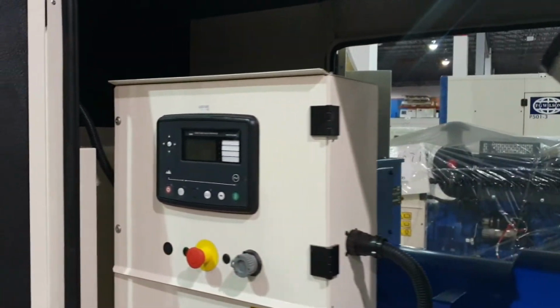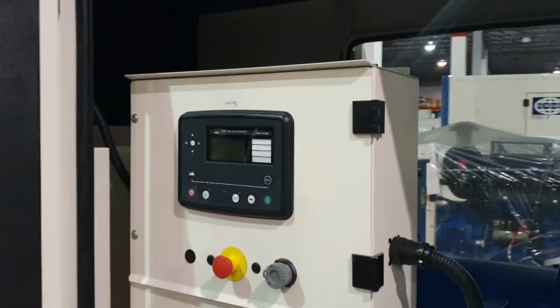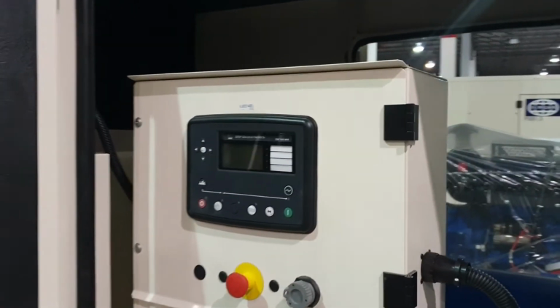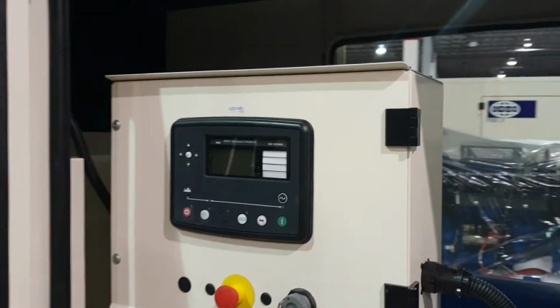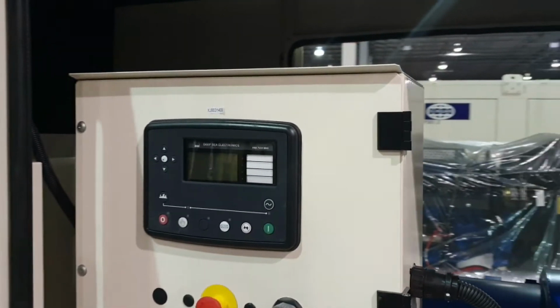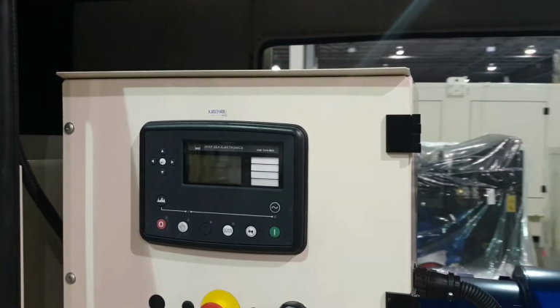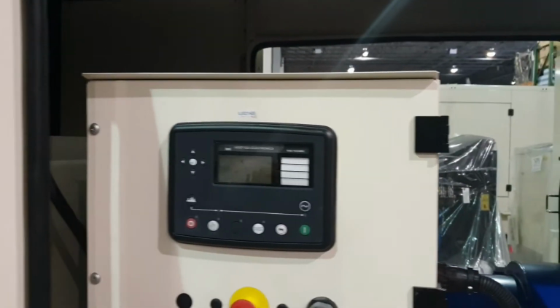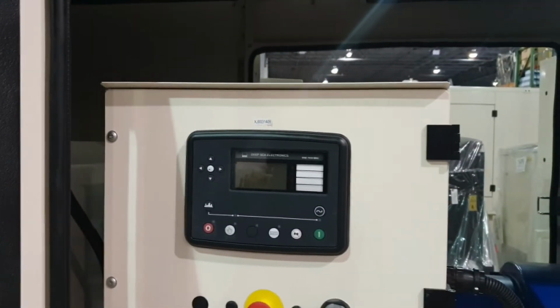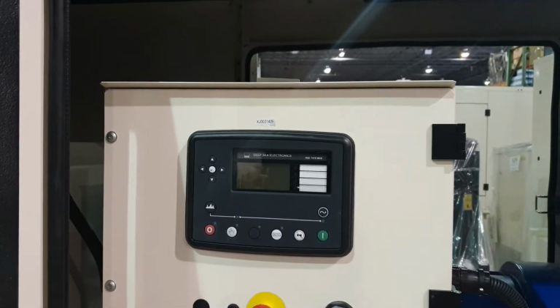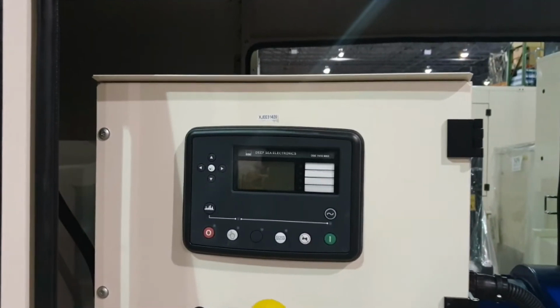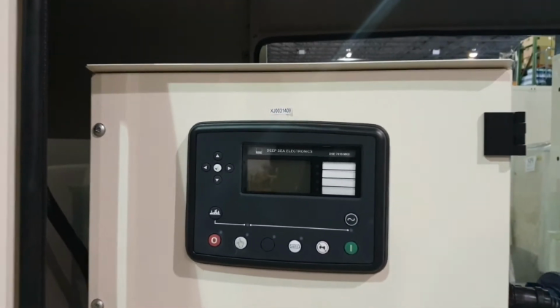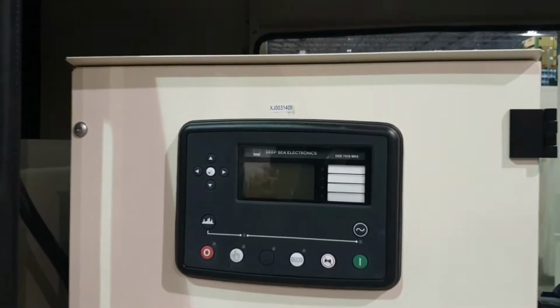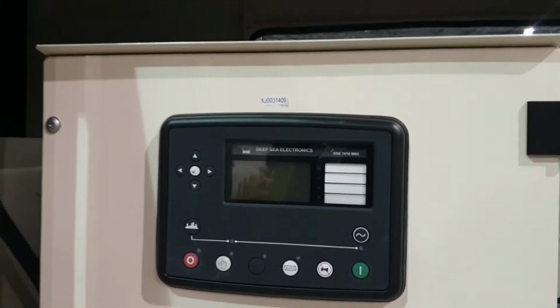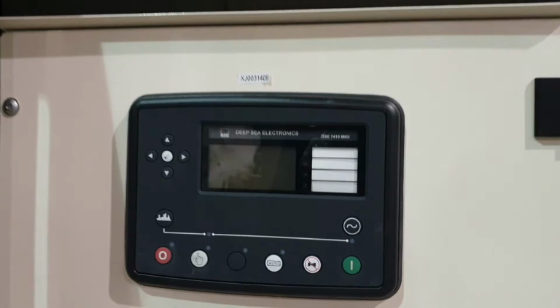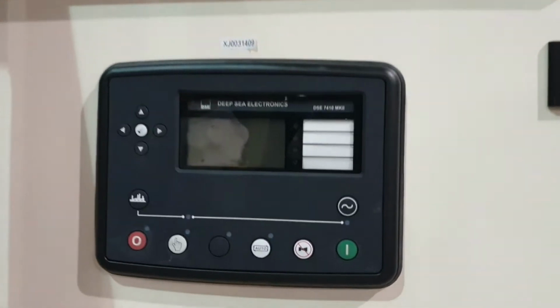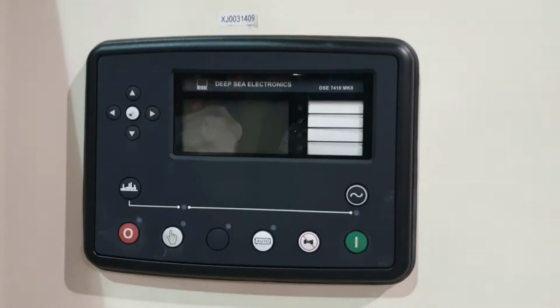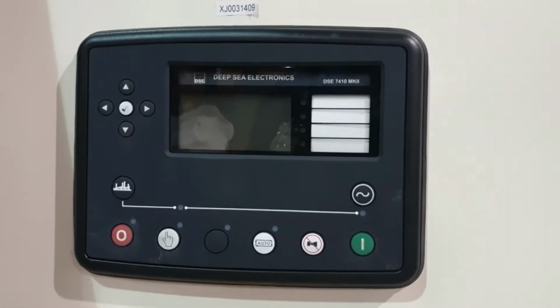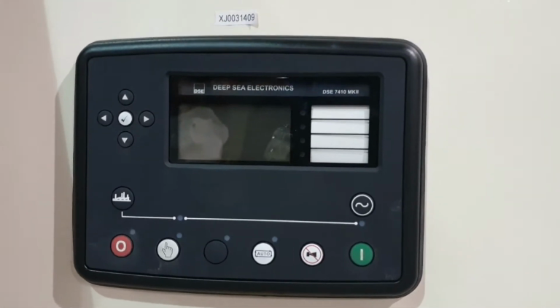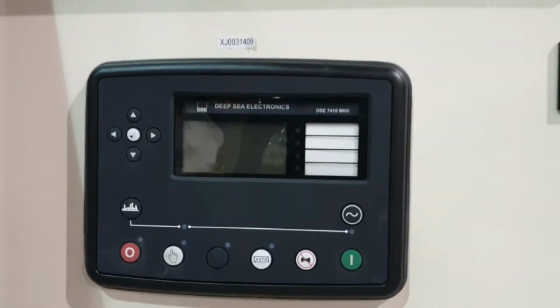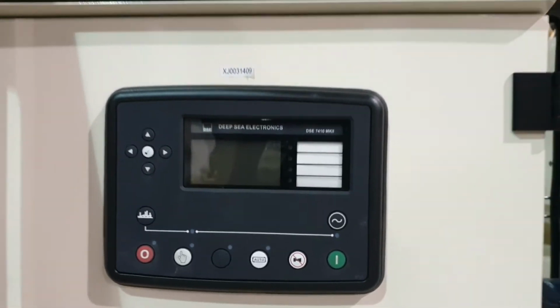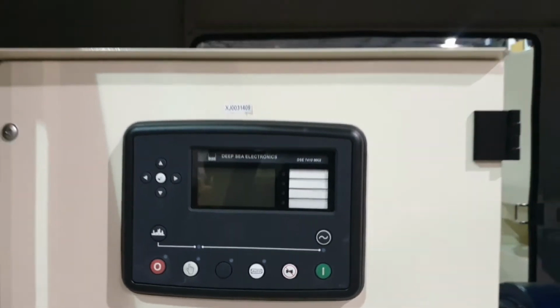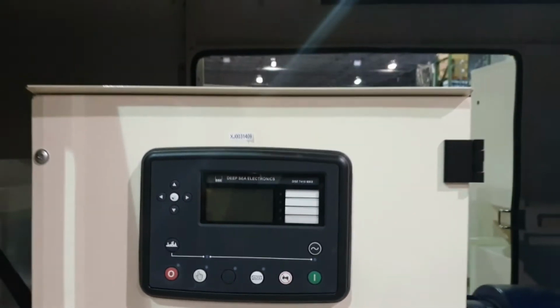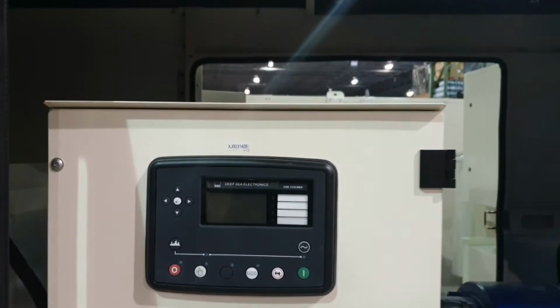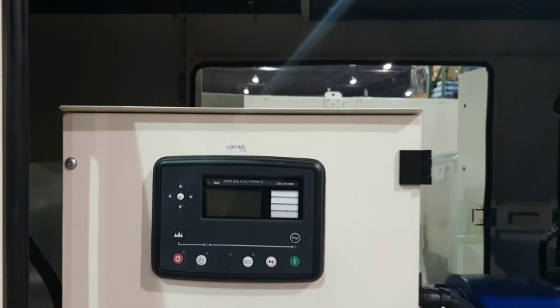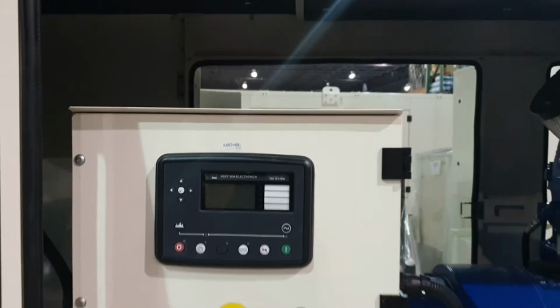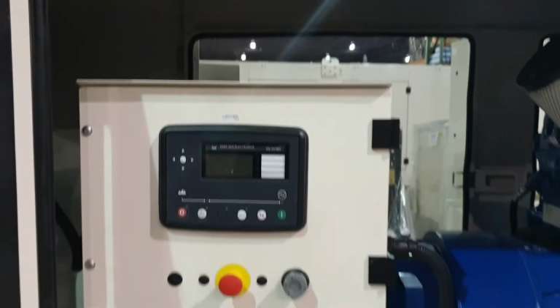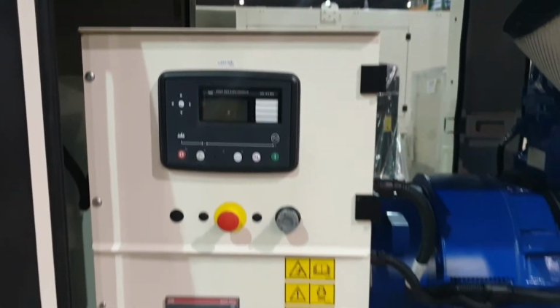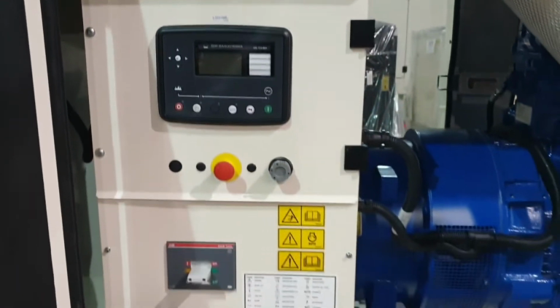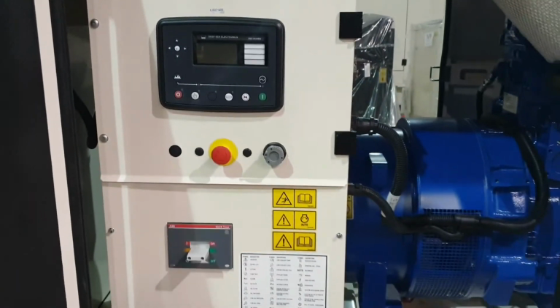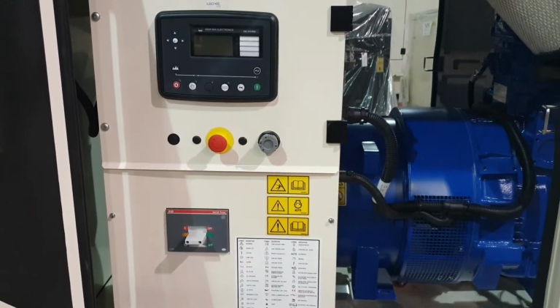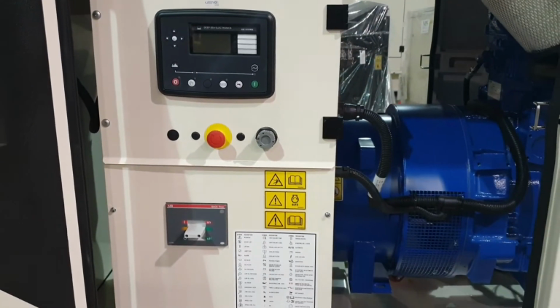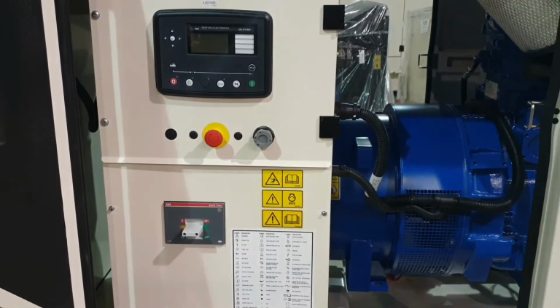This comes with a Deep-Sea 7410 control panel for easy use and plenty of parameters to monitor.